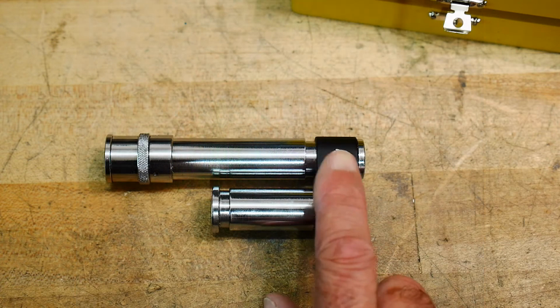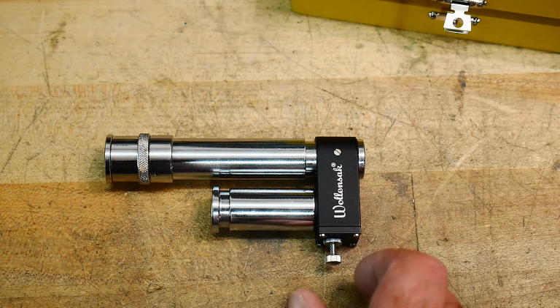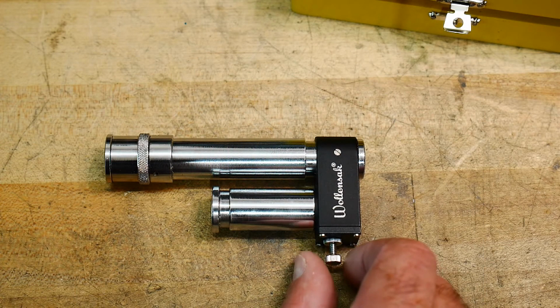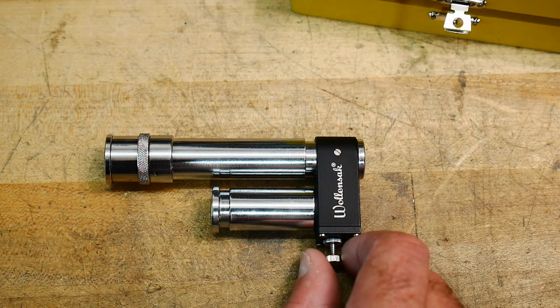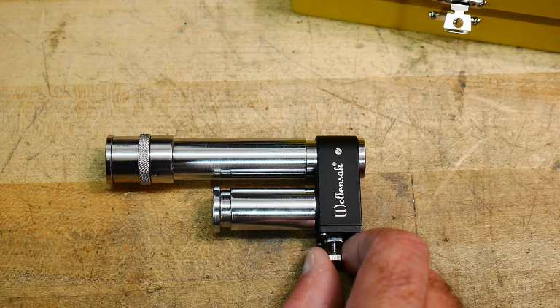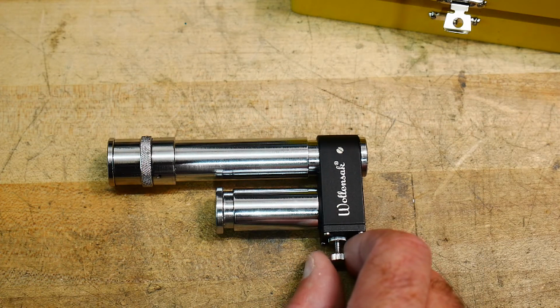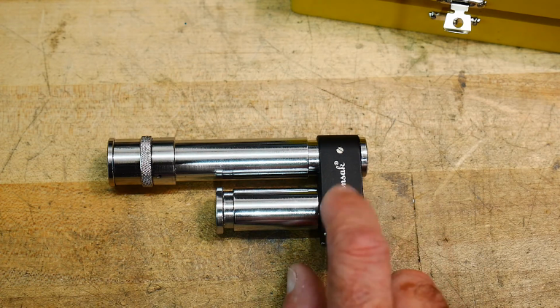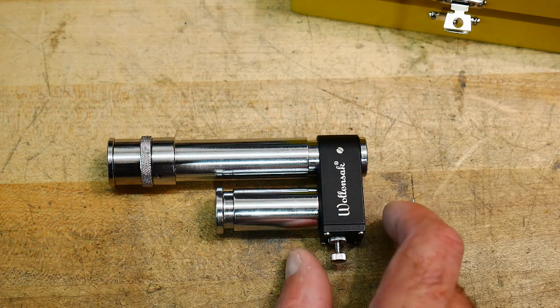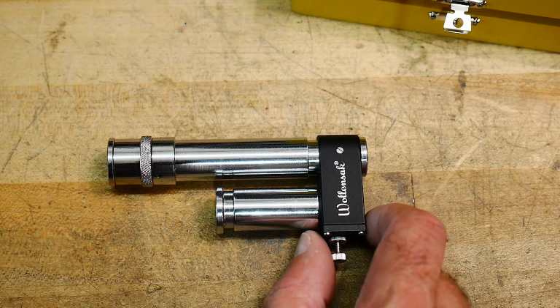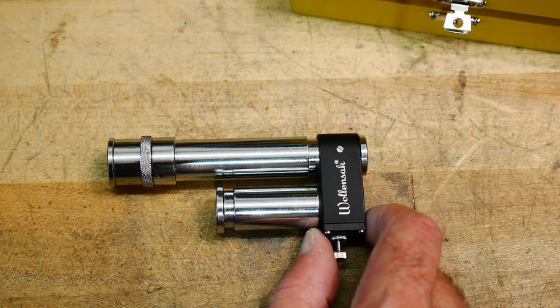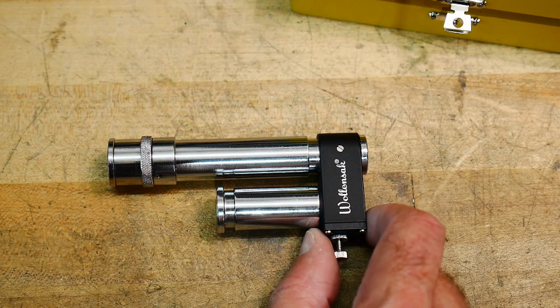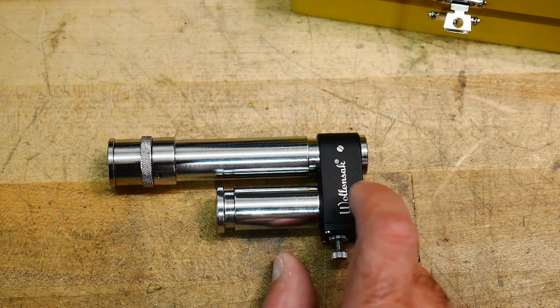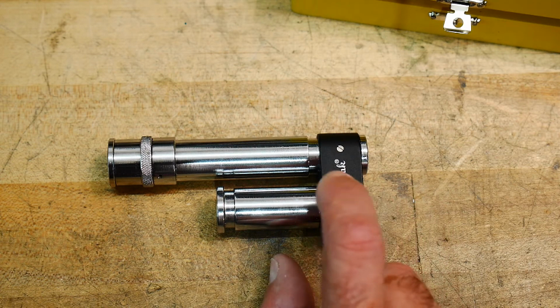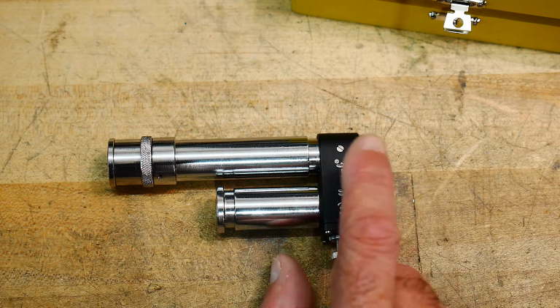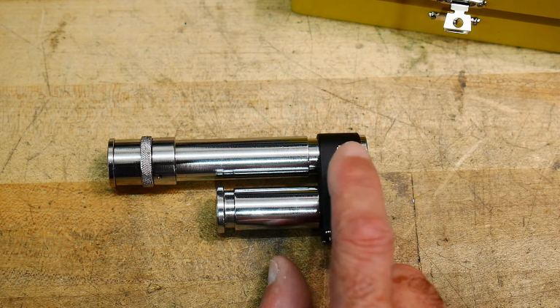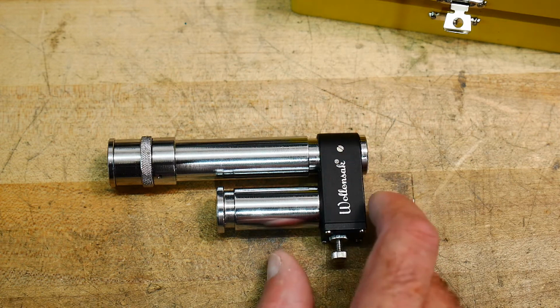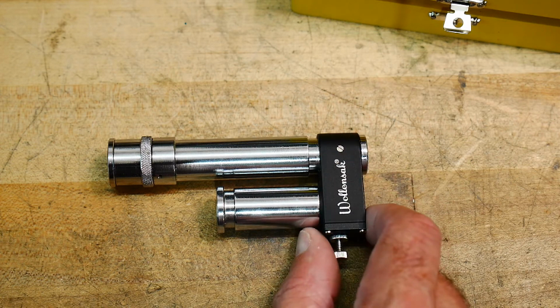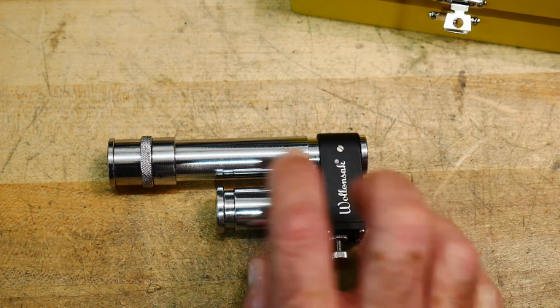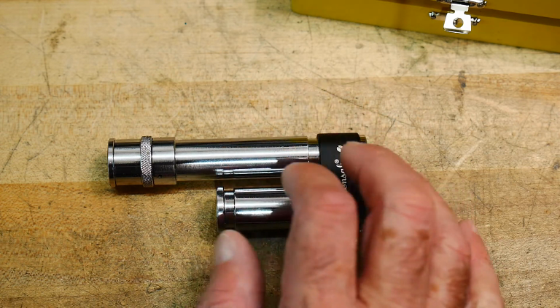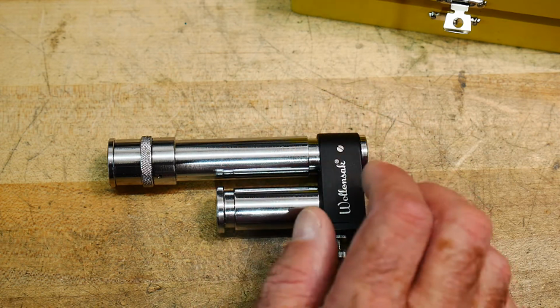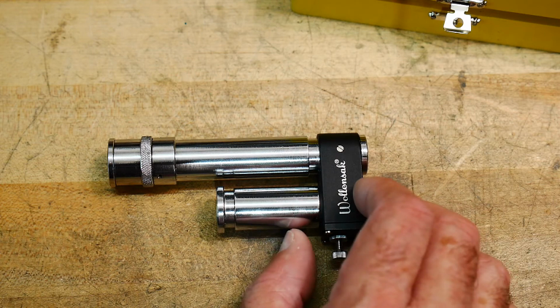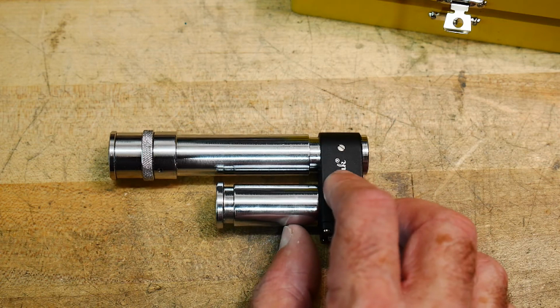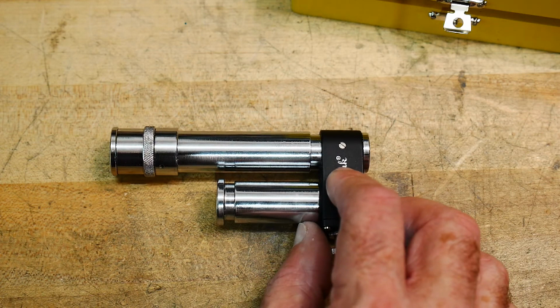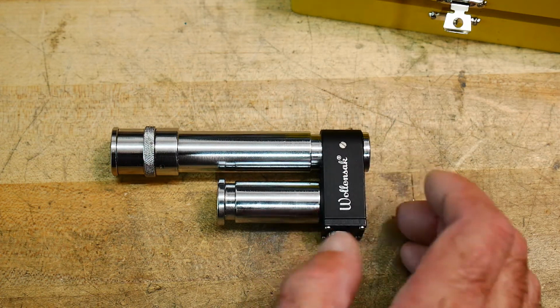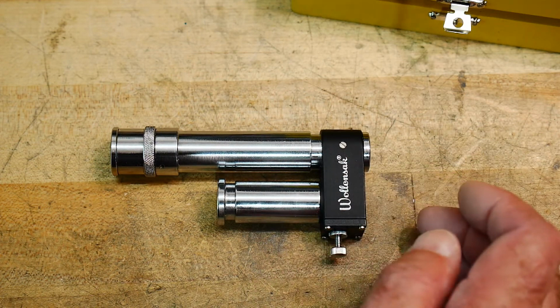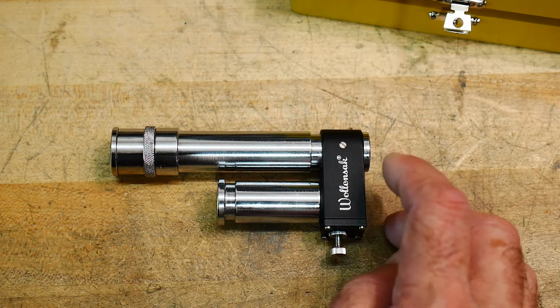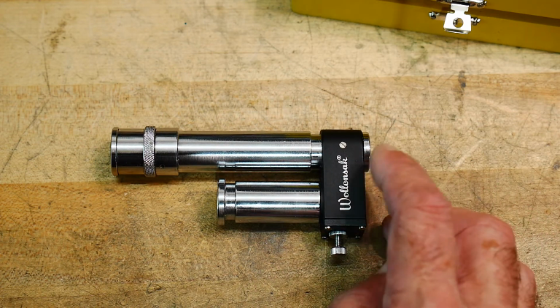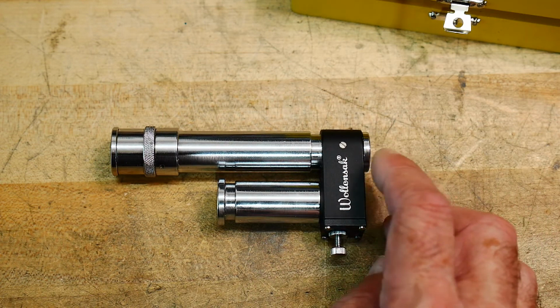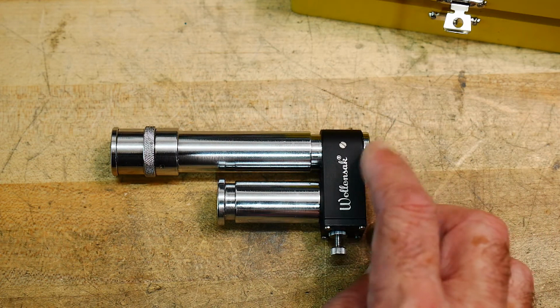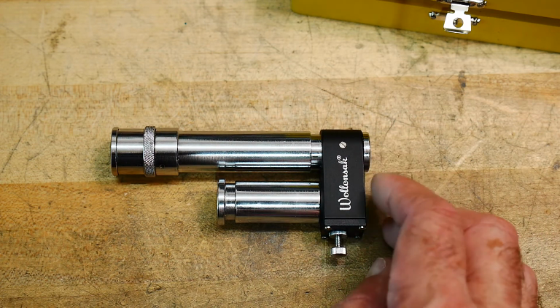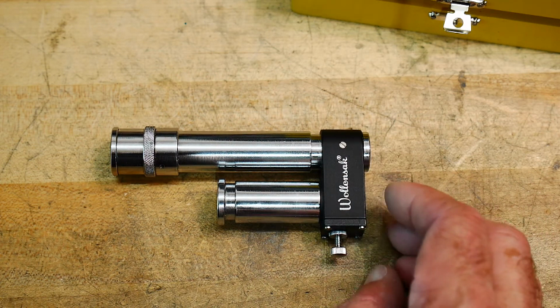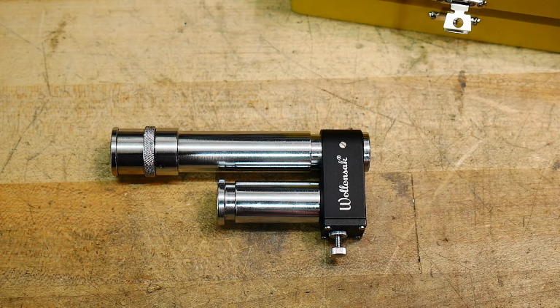They're not cheap. The last time I looked, I think they were like $120. I paid a lot less — I bought this one for $60 a long time ago. But yeah, it's a fun thing to play with.